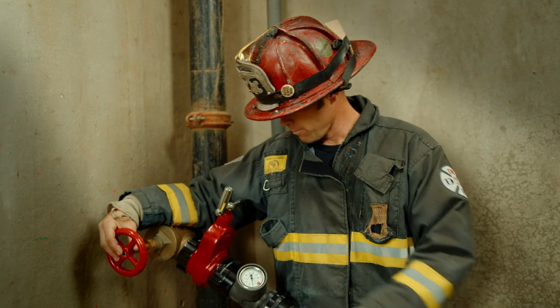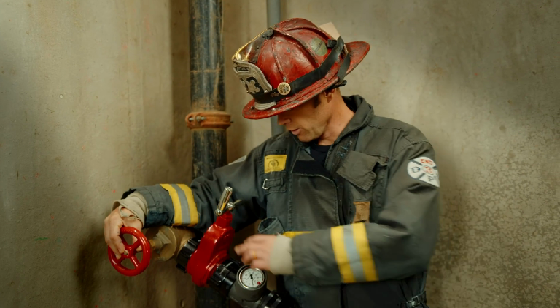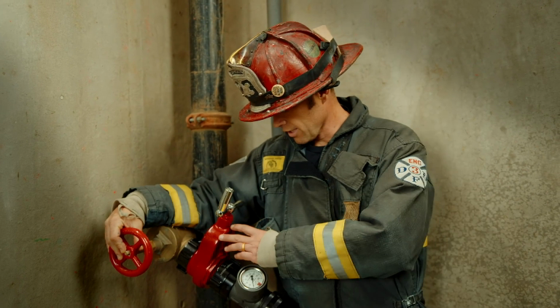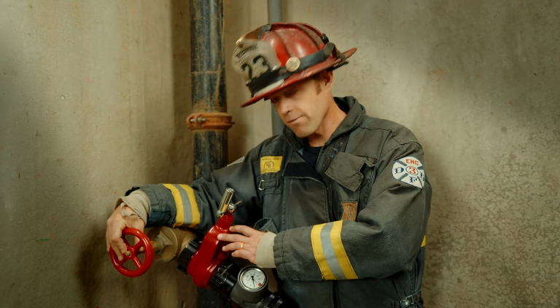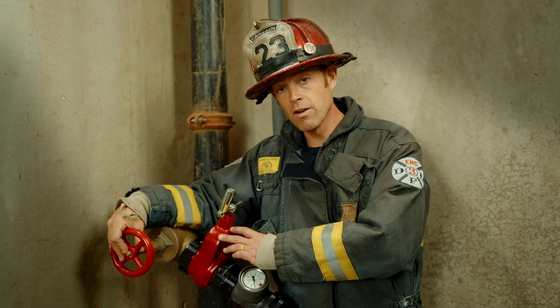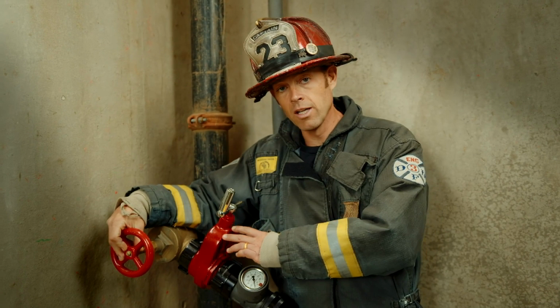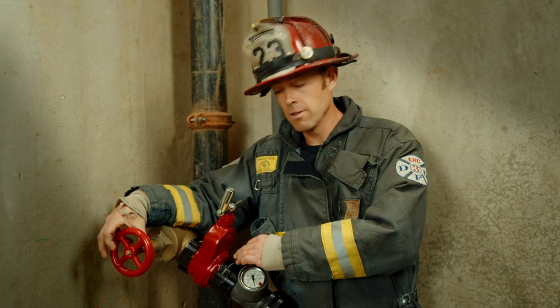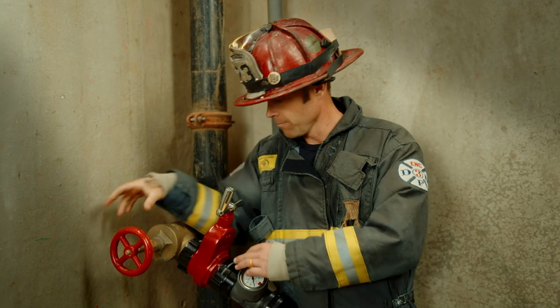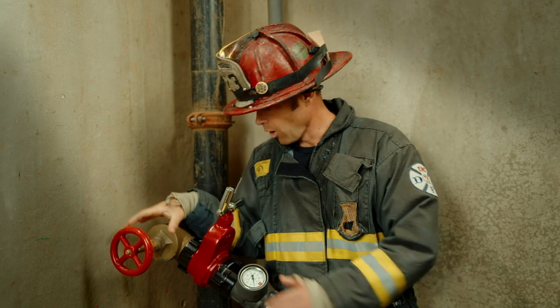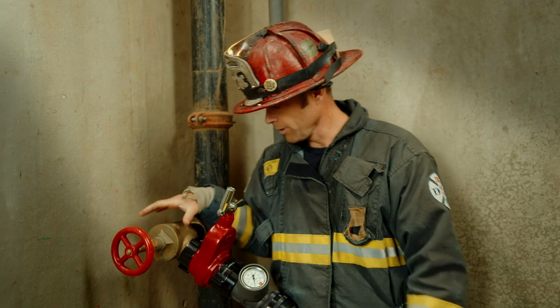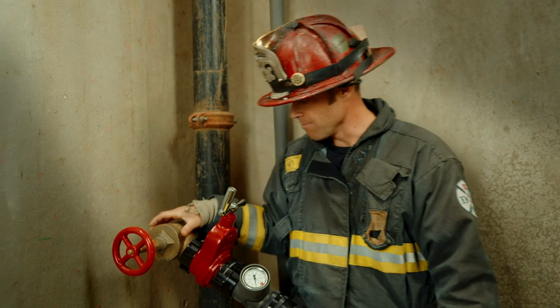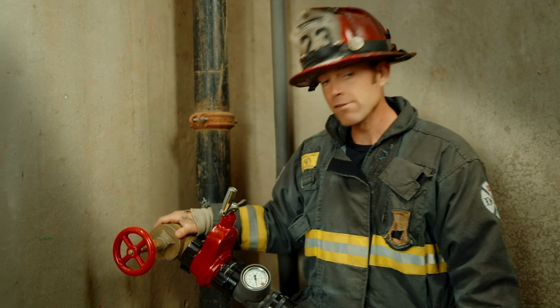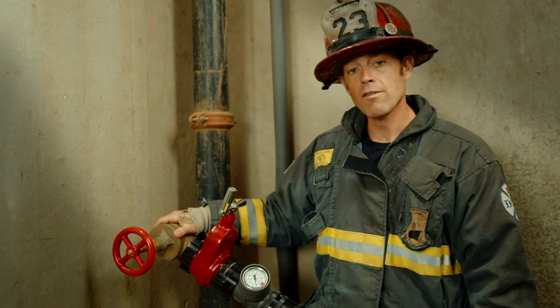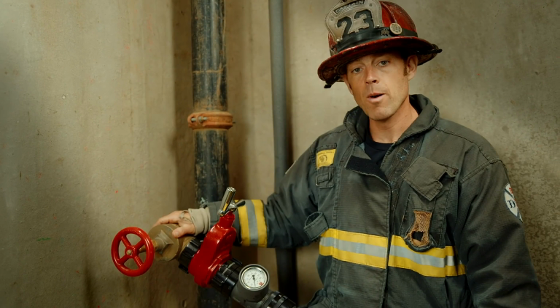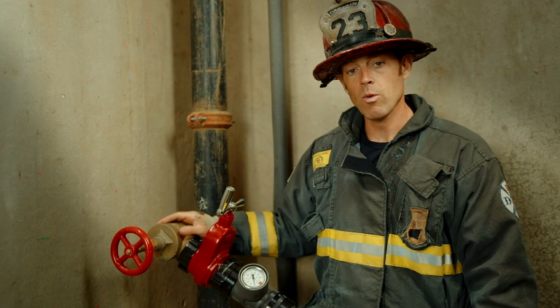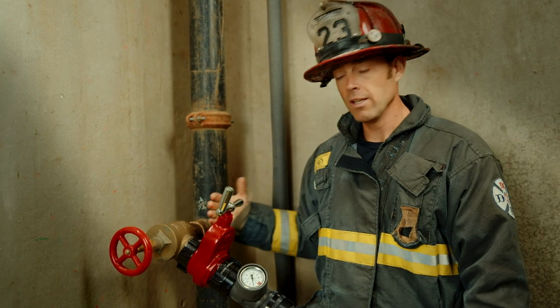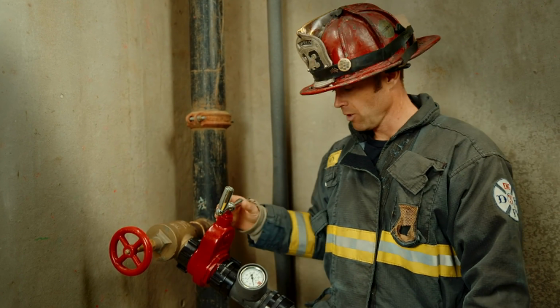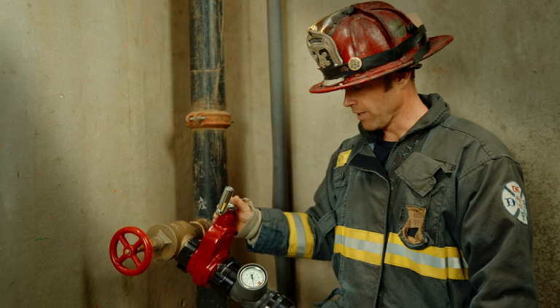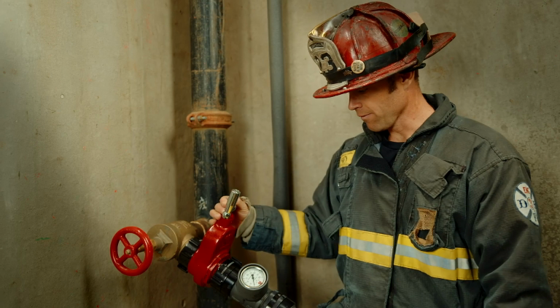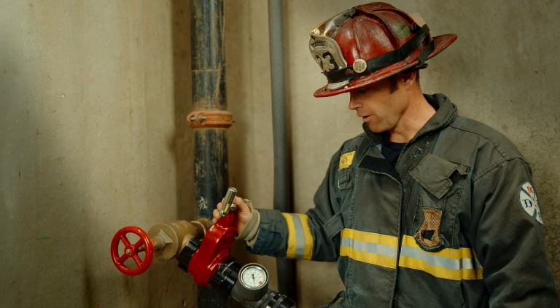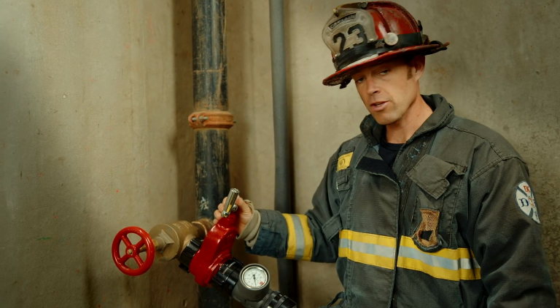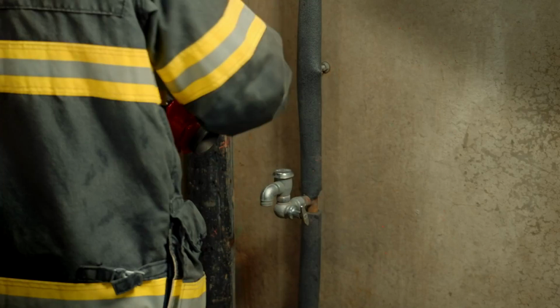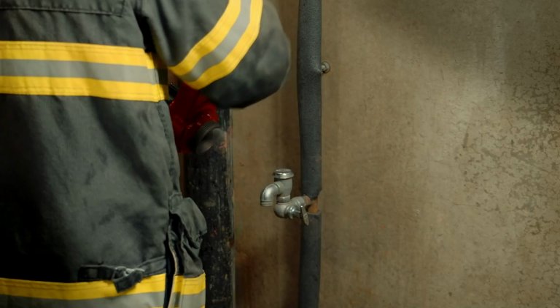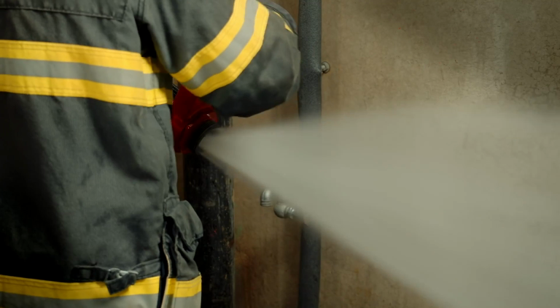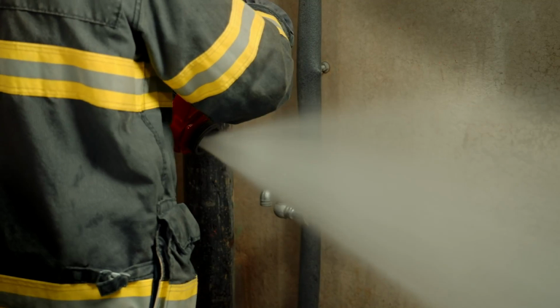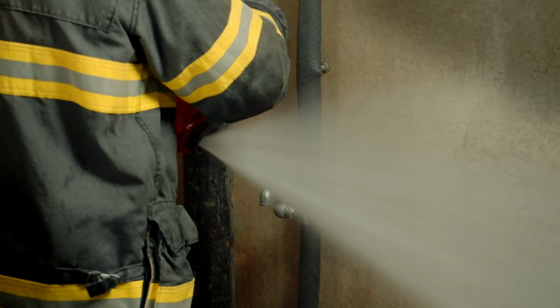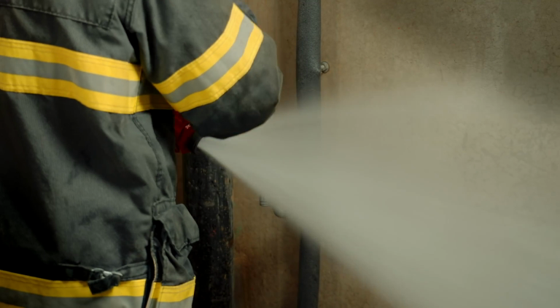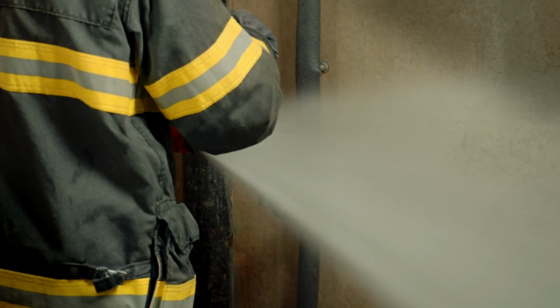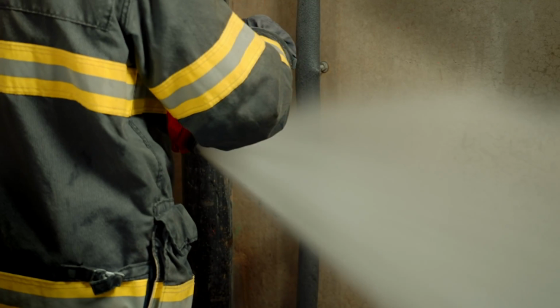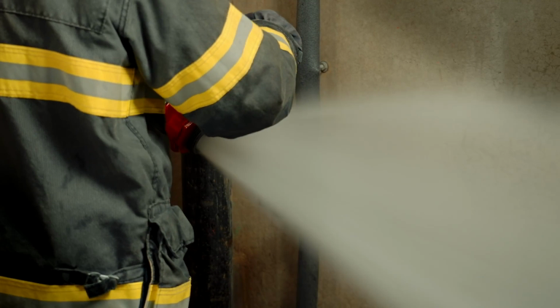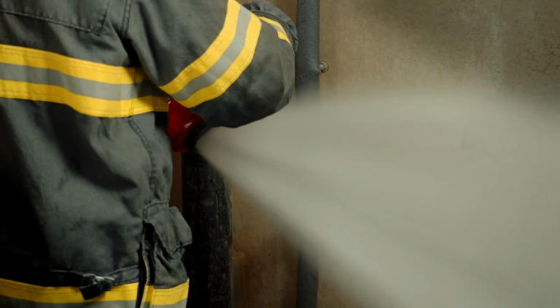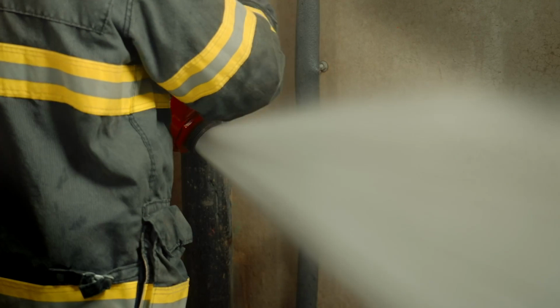By putting the gate valve on, opening the main valve up all the way, we can then flush through our gate valve and have full control of that outlet.